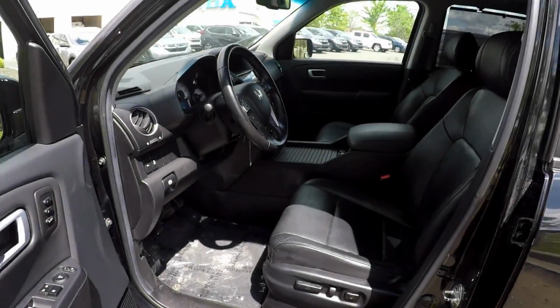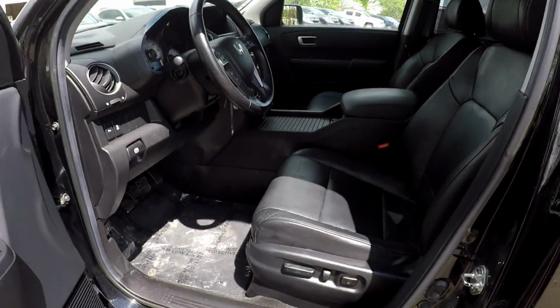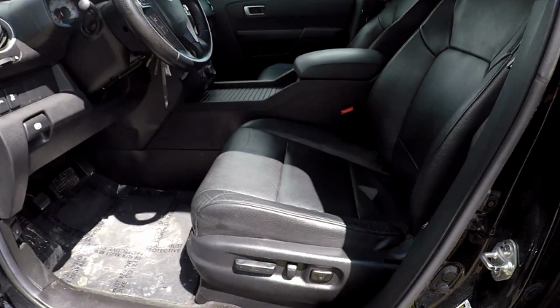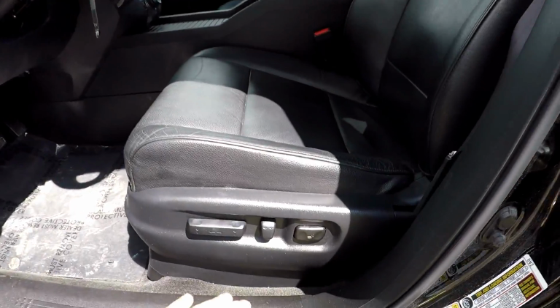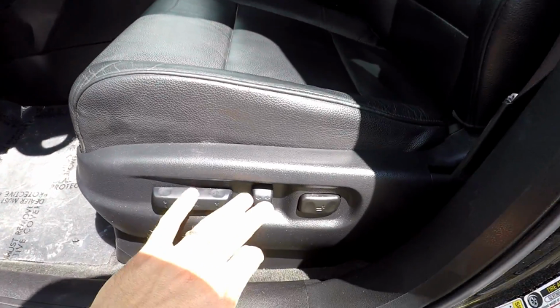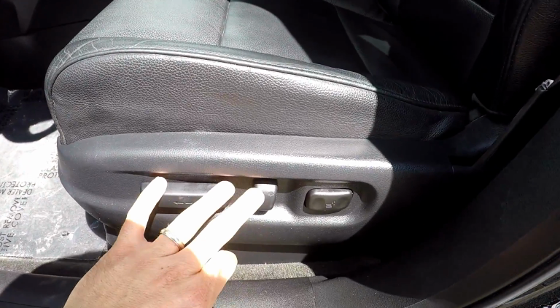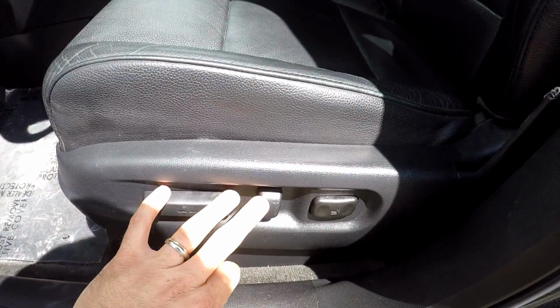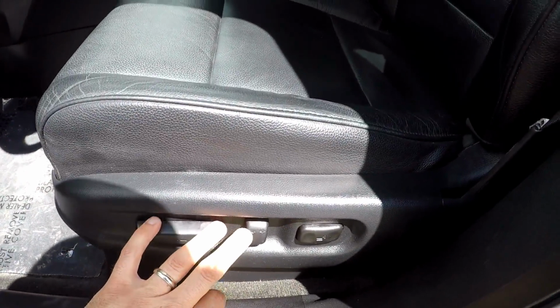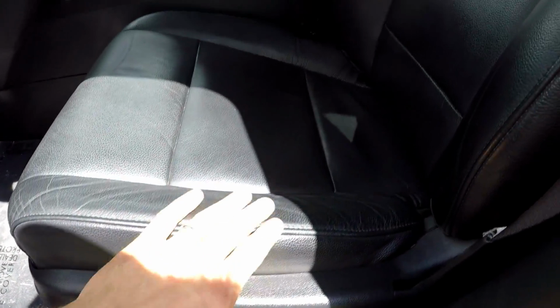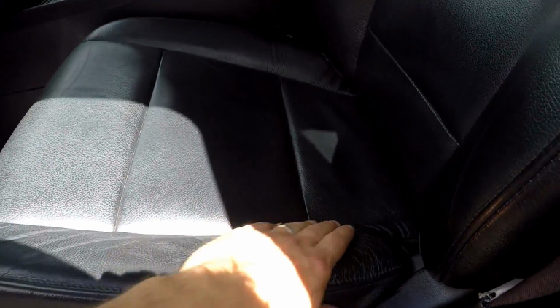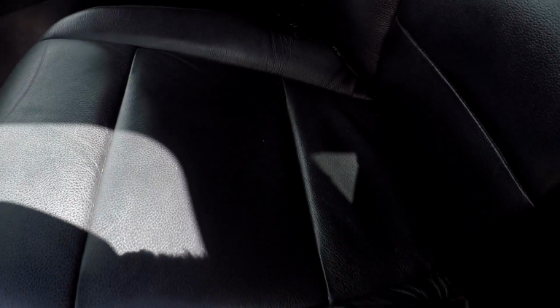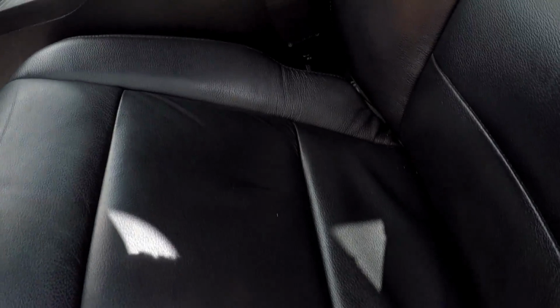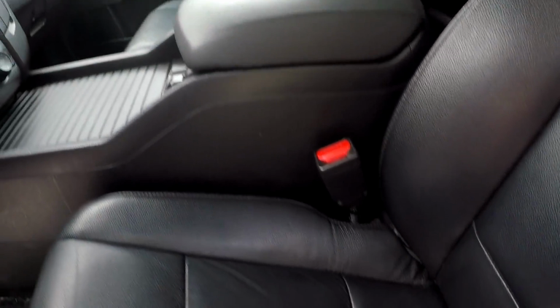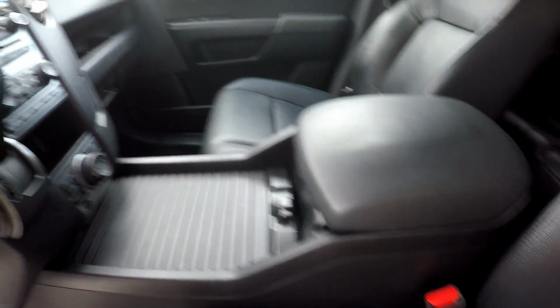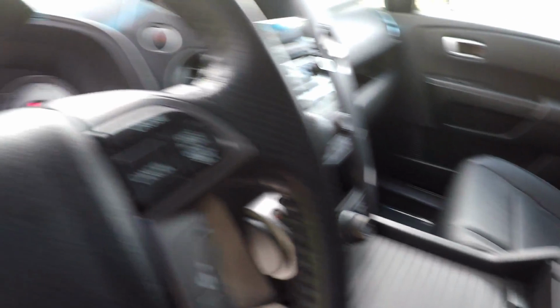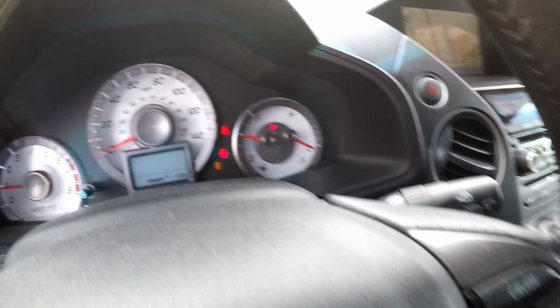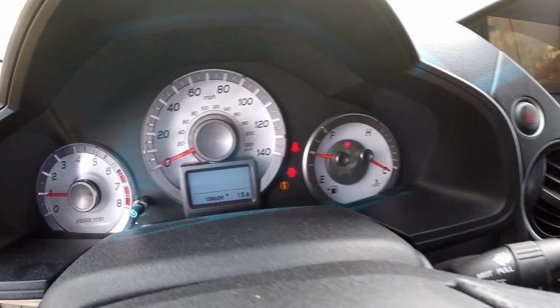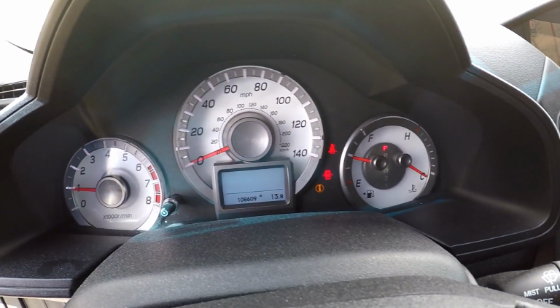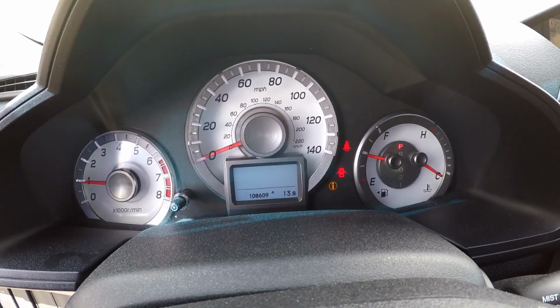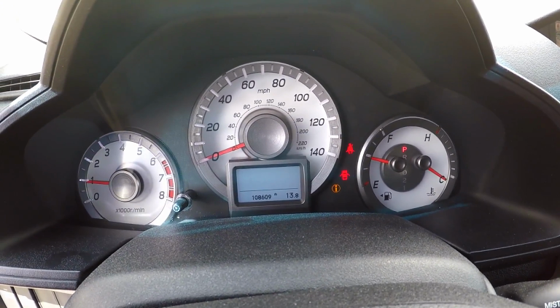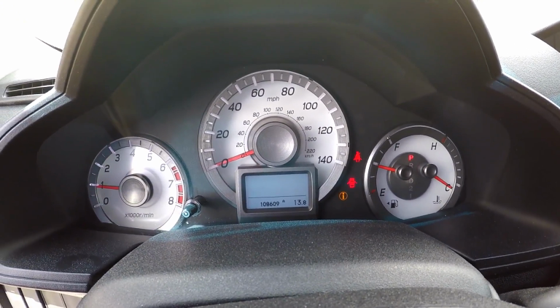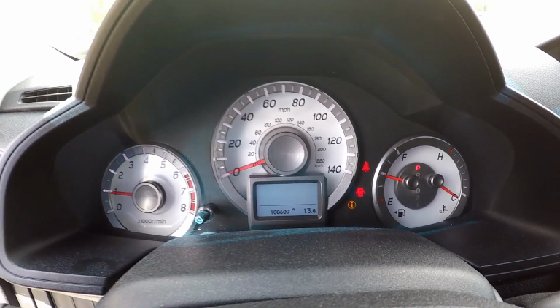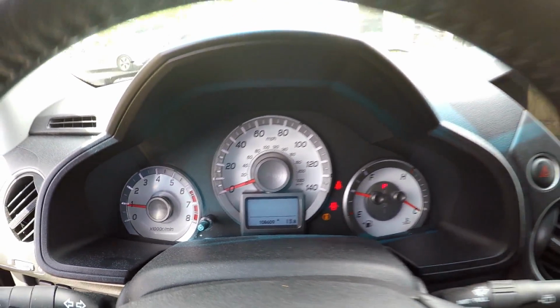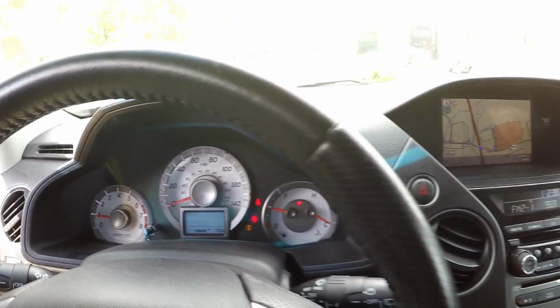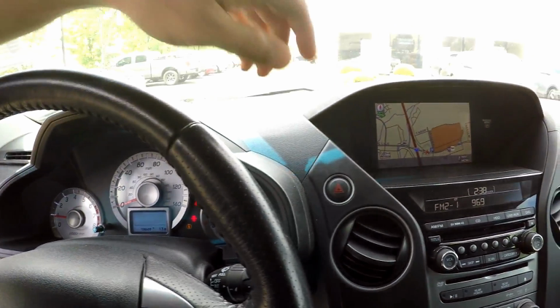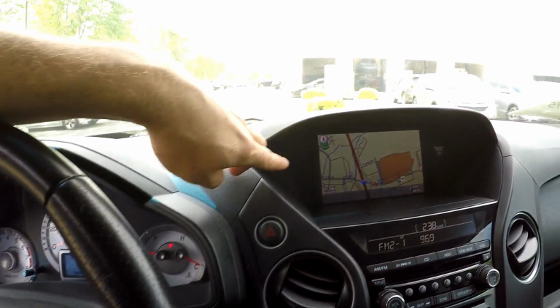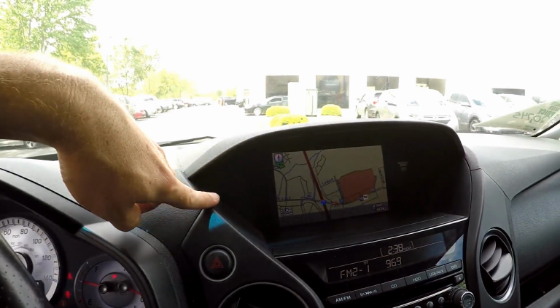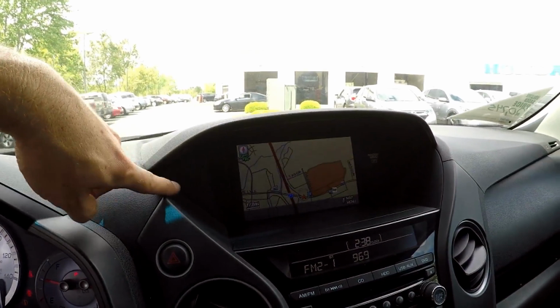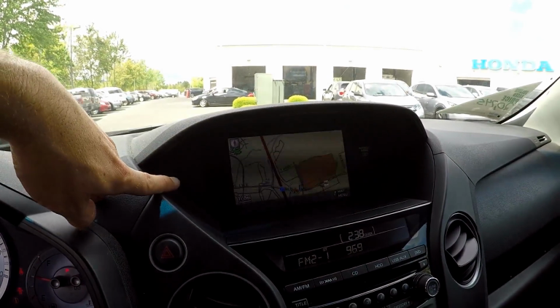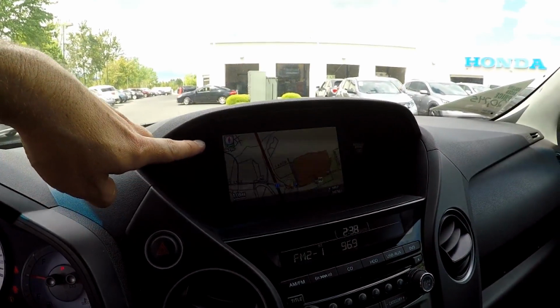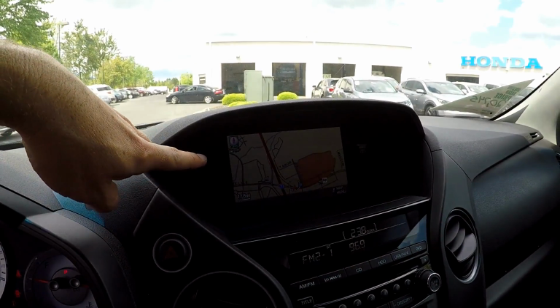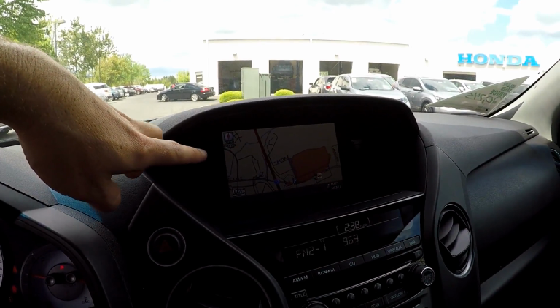Taking a look inside the vehicle now. You do get full power for the driver's seat. It's a nice black leather seating. 108,609 is your current mileage. Your information display up here is also going to be your backup camera.